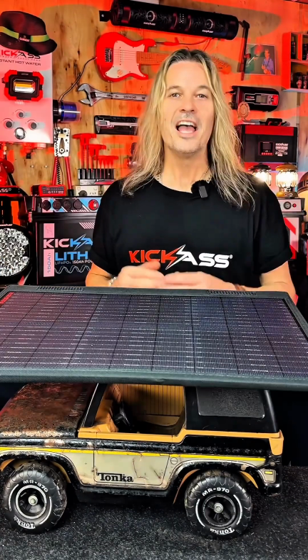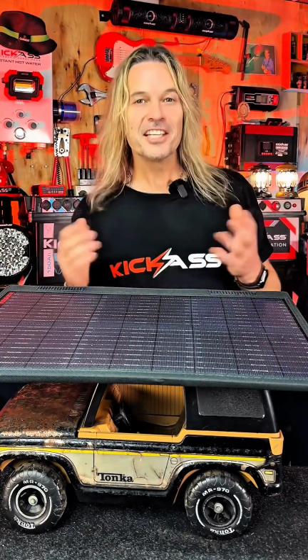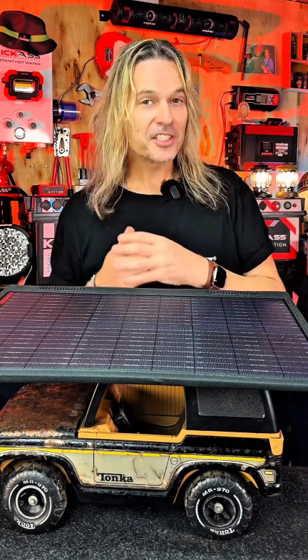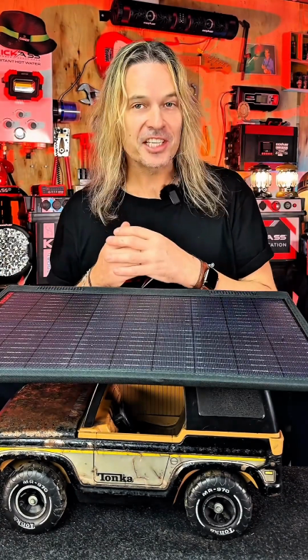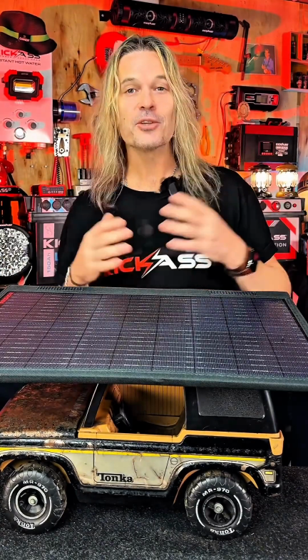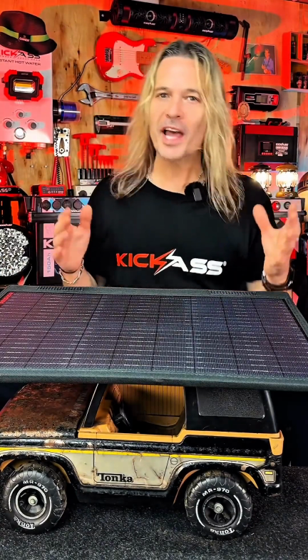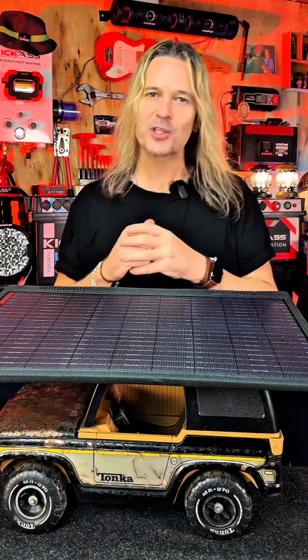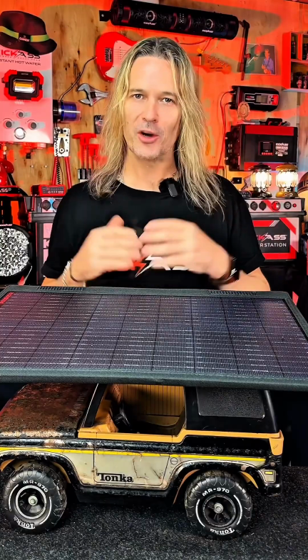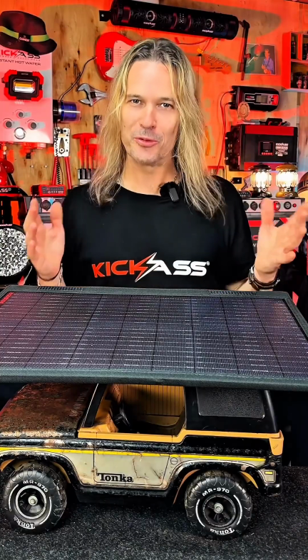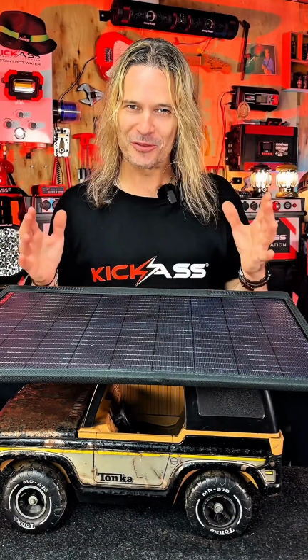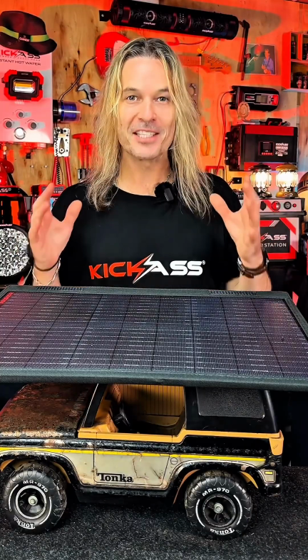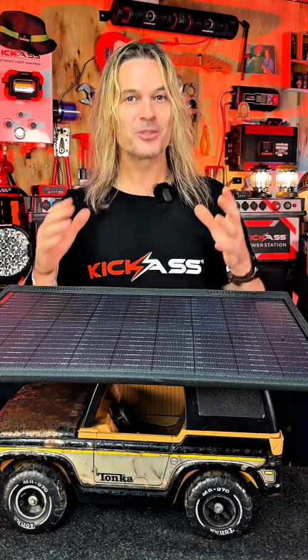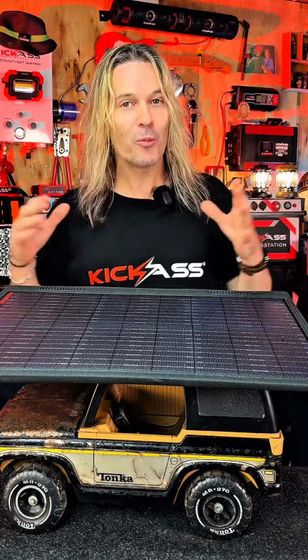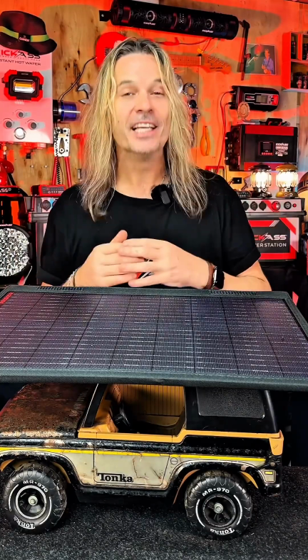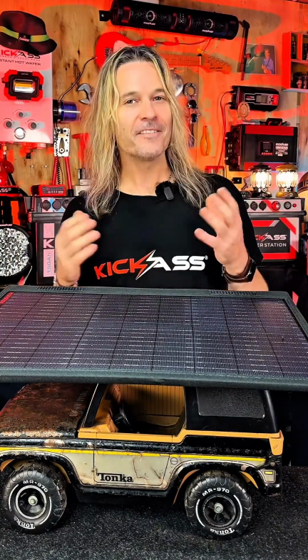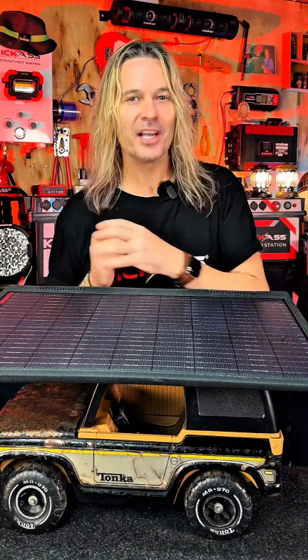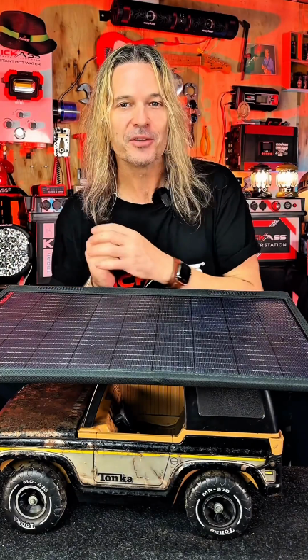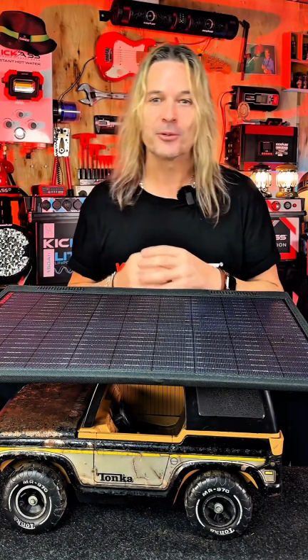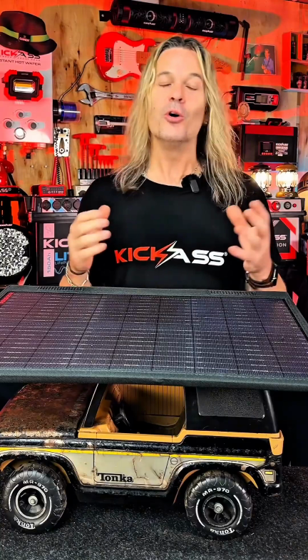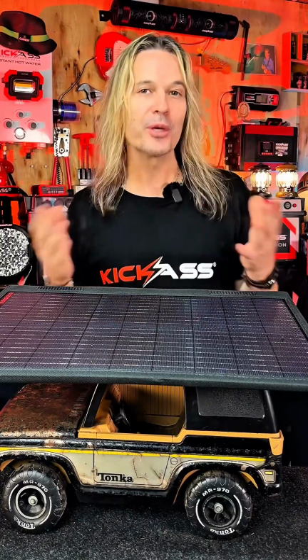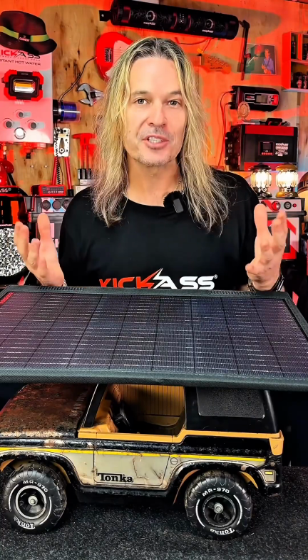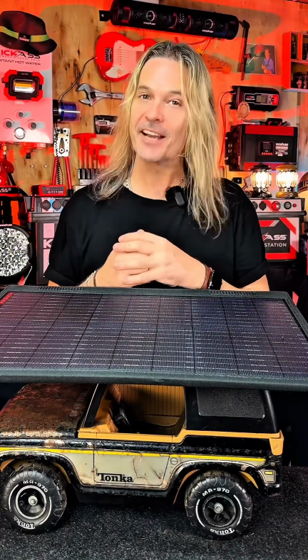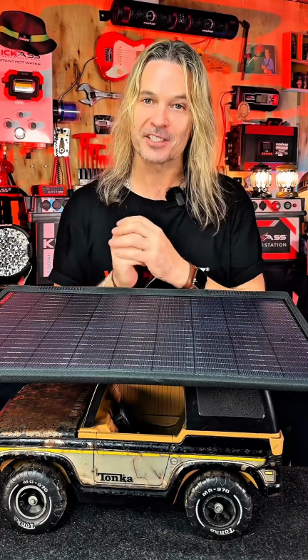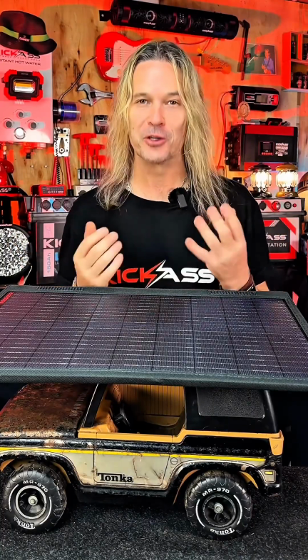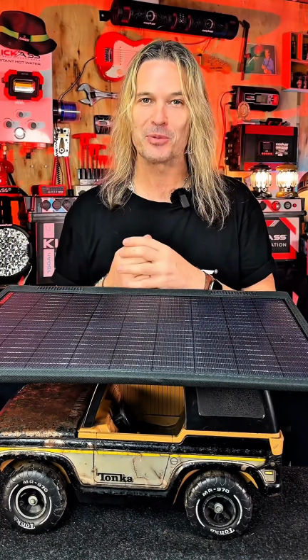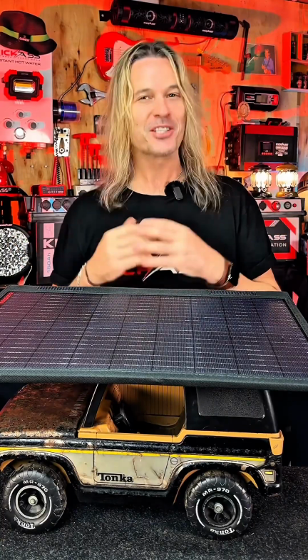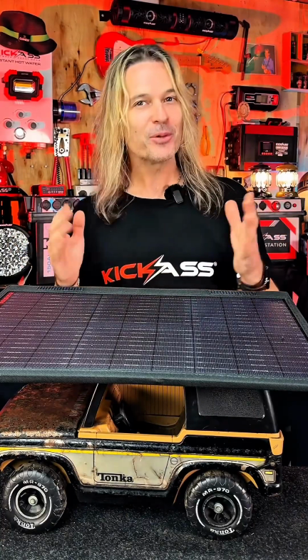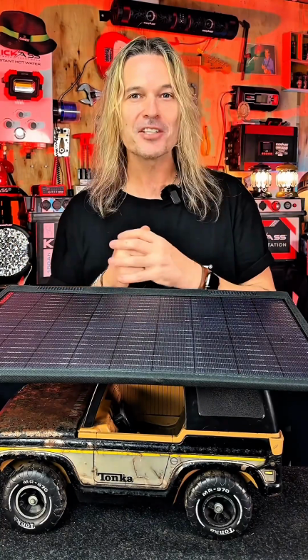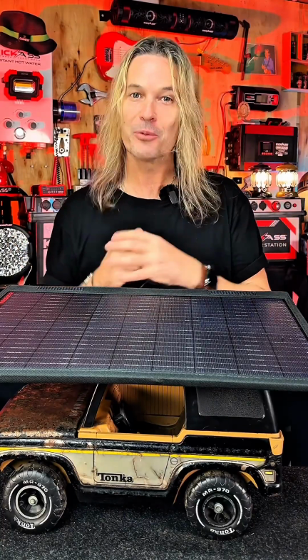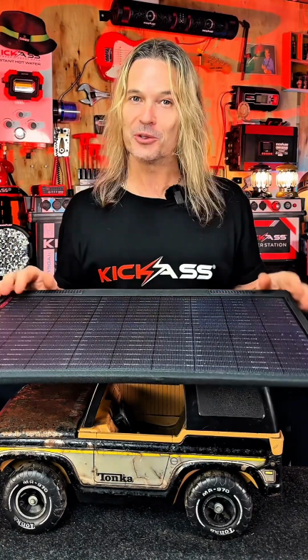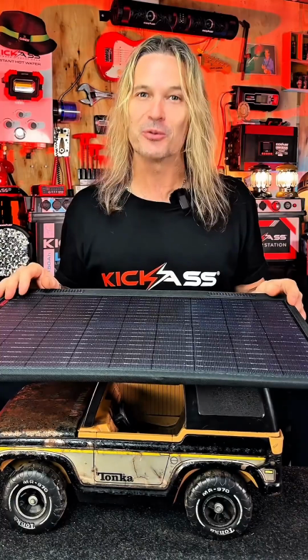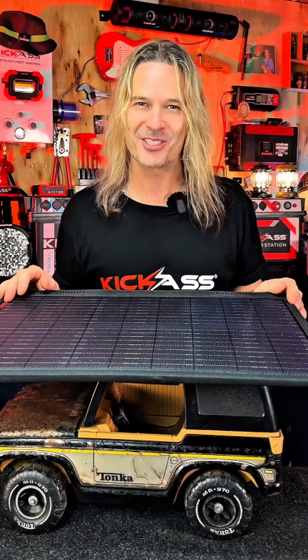Another thing to consider is all that extra weight on the roof of your vehicle. Sometimes that top weight can affect the way the vehicle handles. Also, wind resistance can affect fuel economy as well. So keep all these things in mind when you're using your rooftop solar.